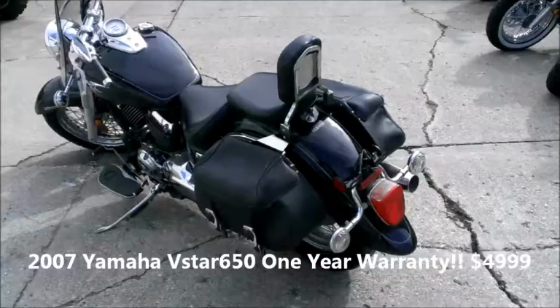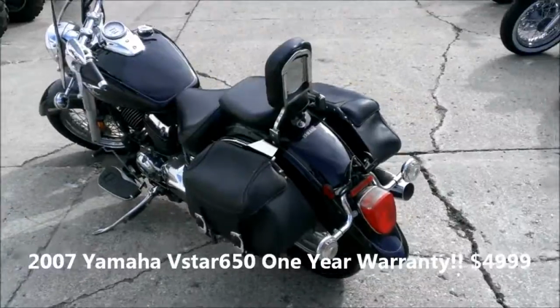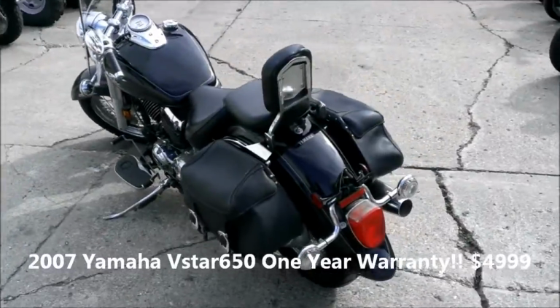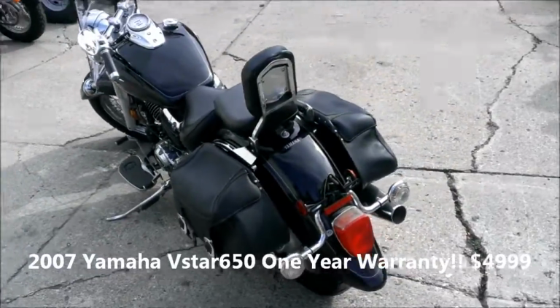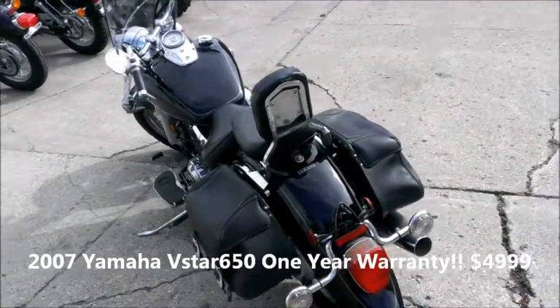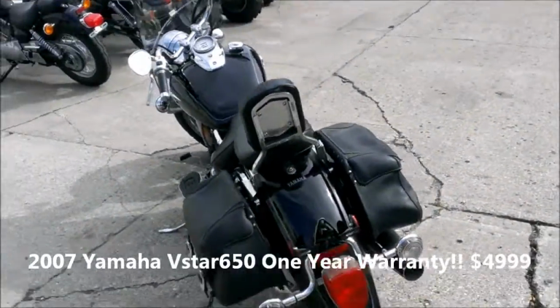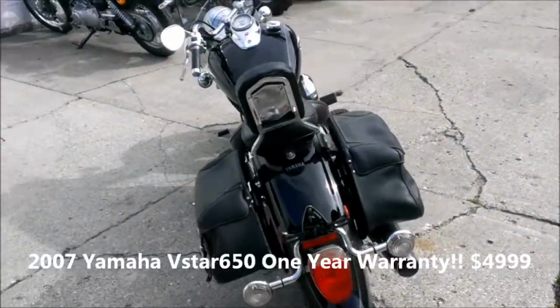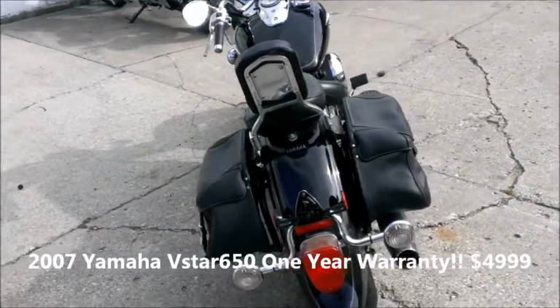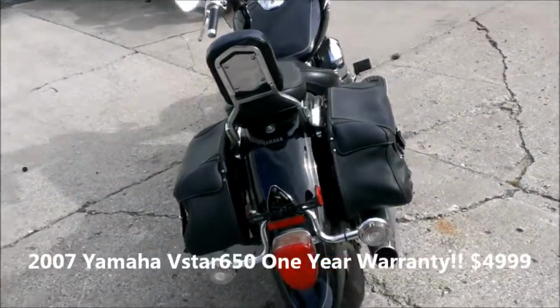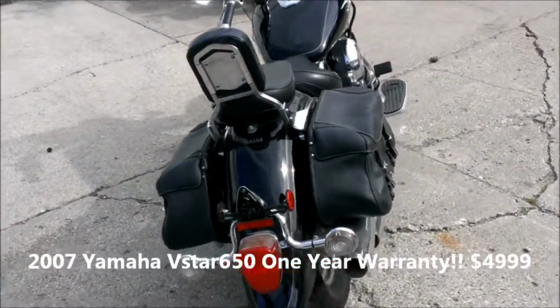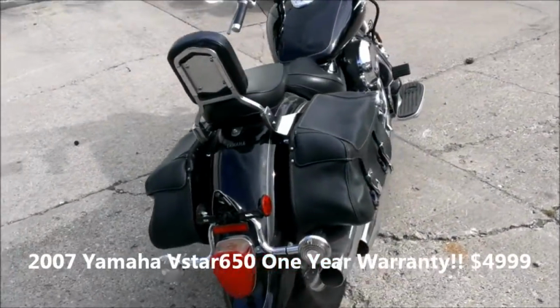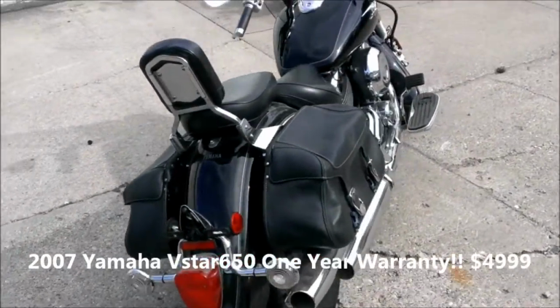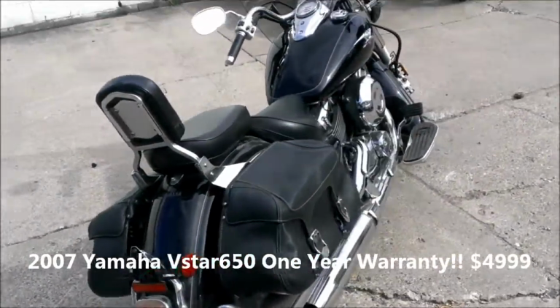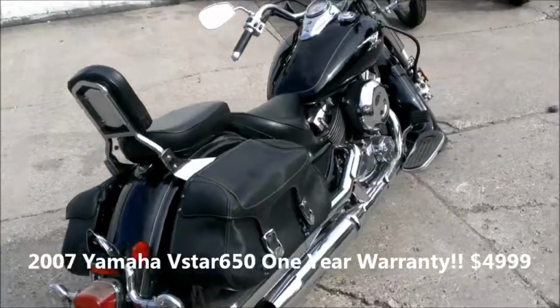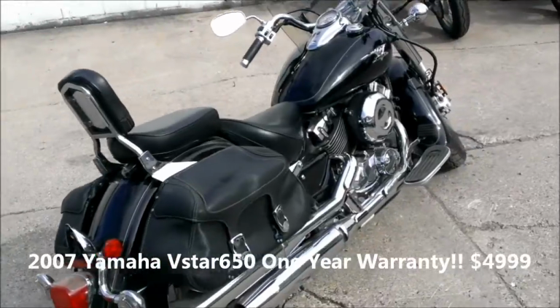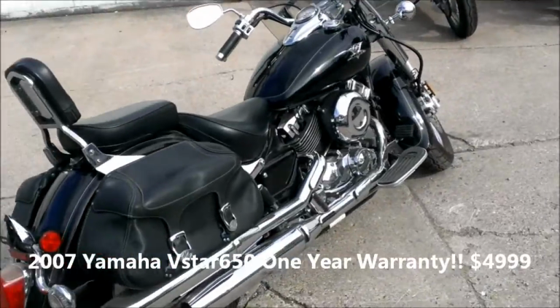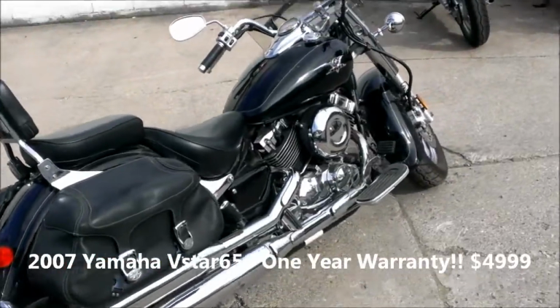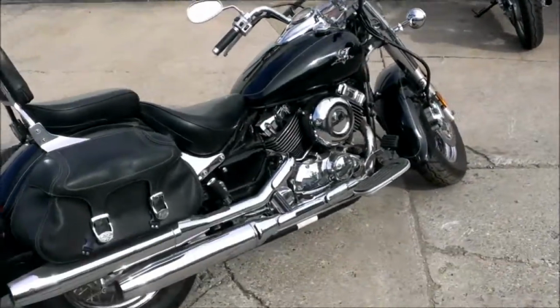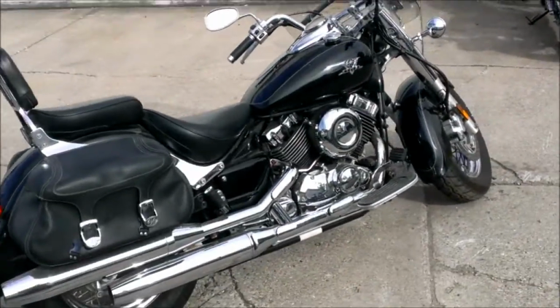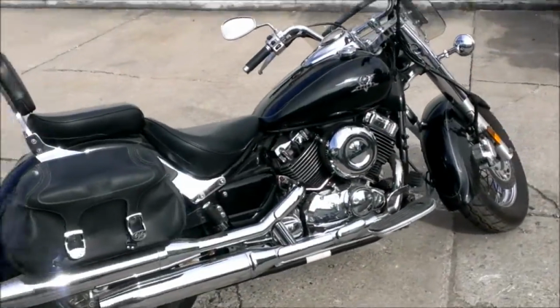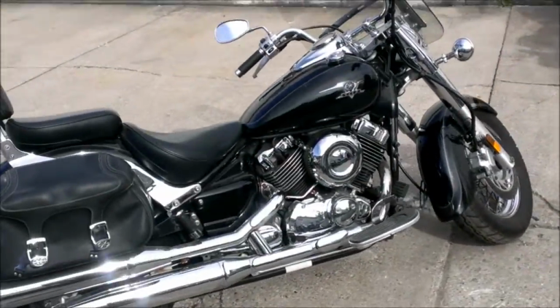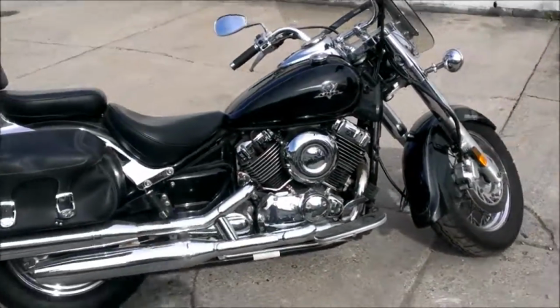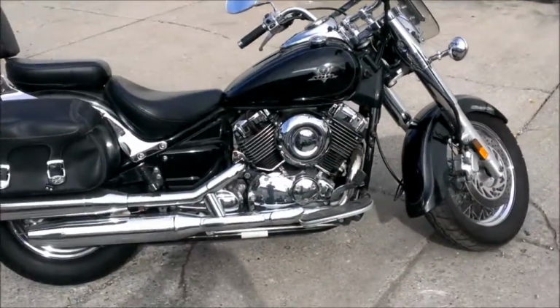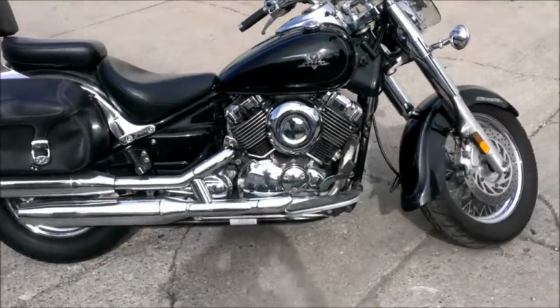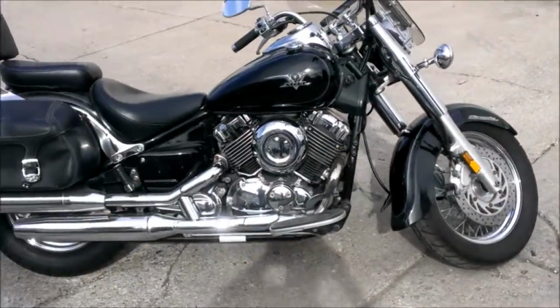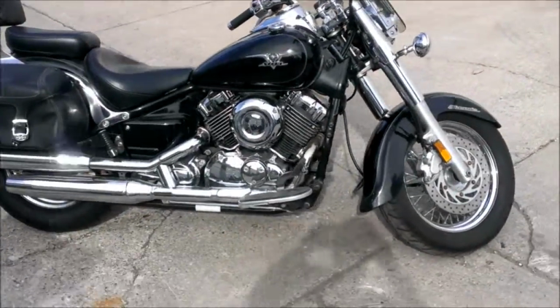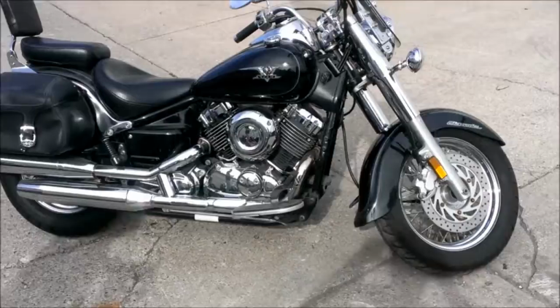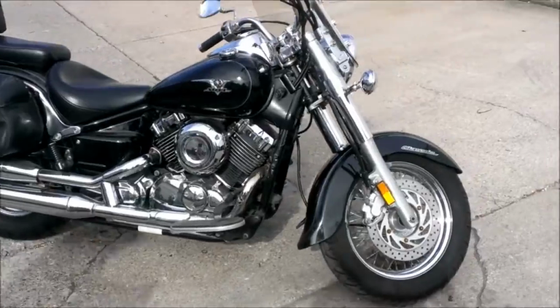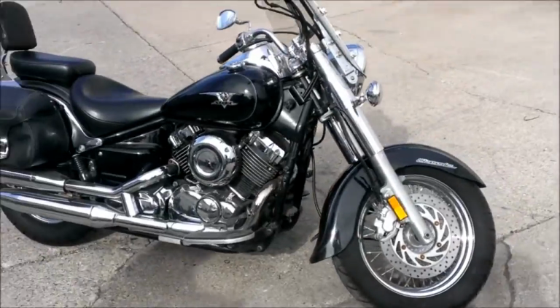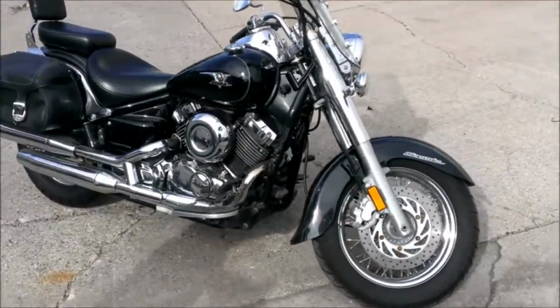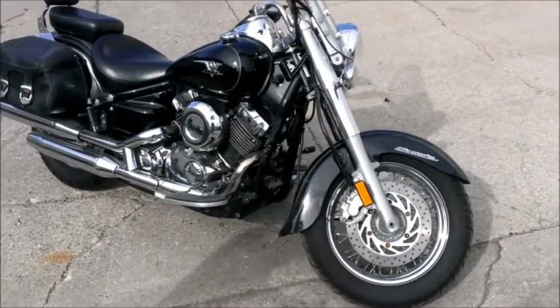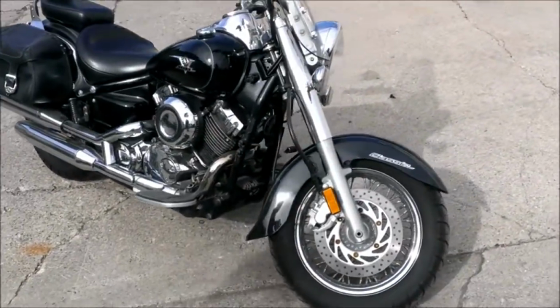We got a 2007 Yamaha V-Star 650 Silverado for sale. It's only $49.99. Super clean black V-Star with all the extras and tons of chrome. It has a windshield, backrest, saddlebags and more.